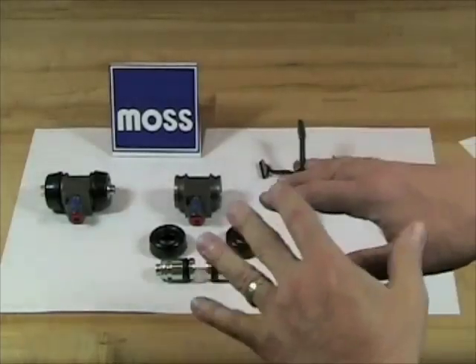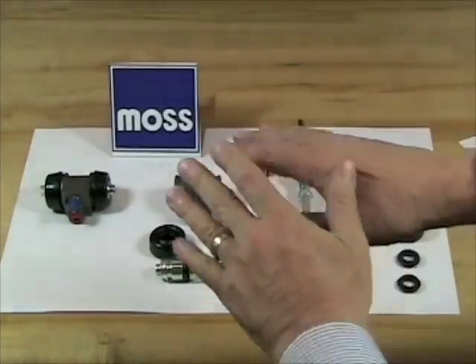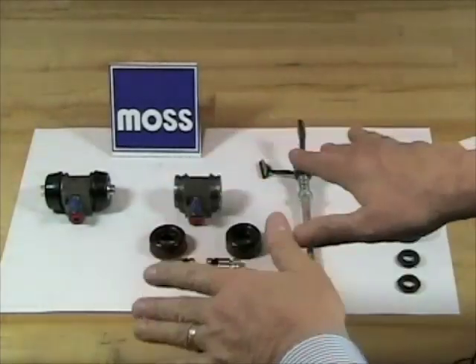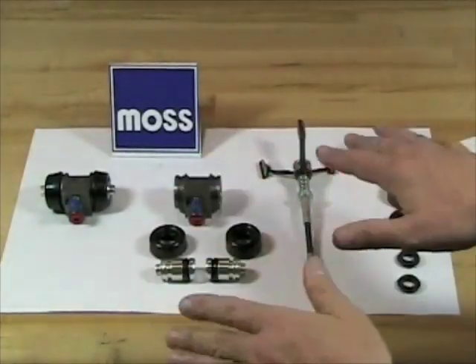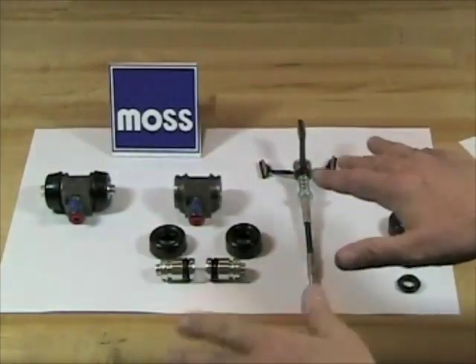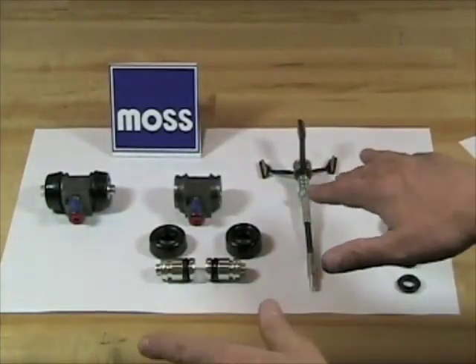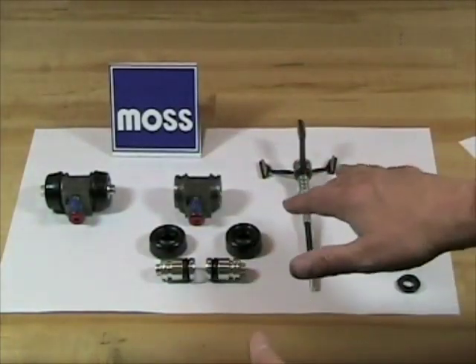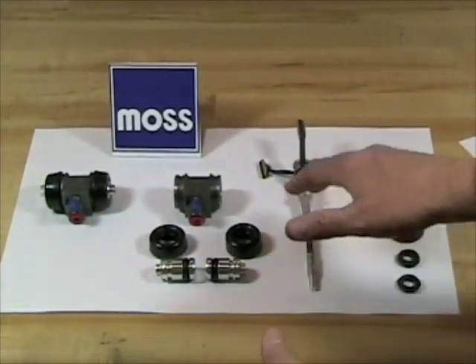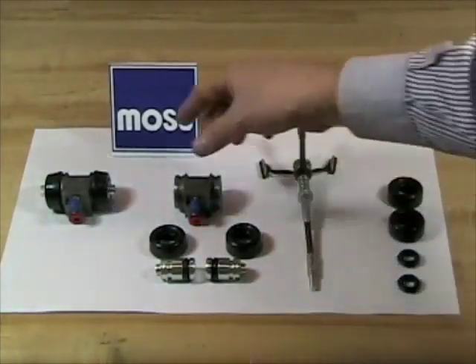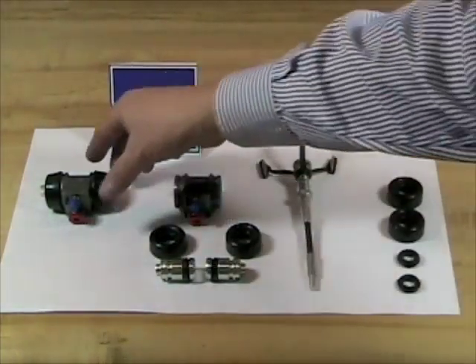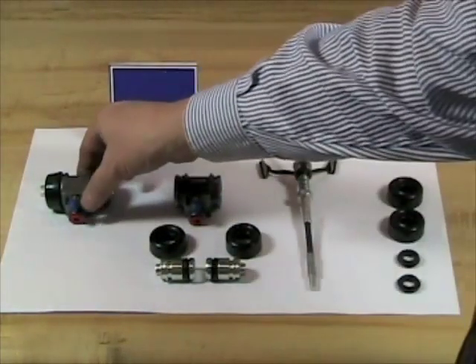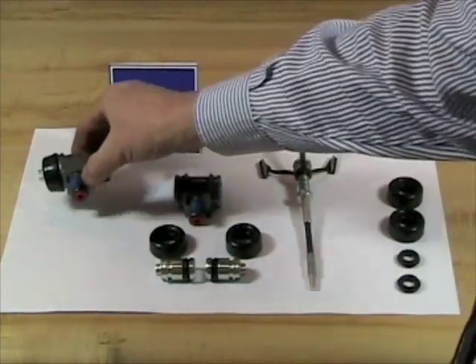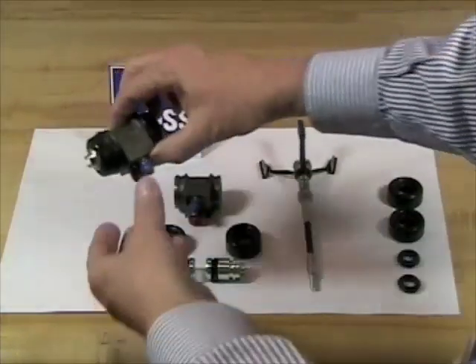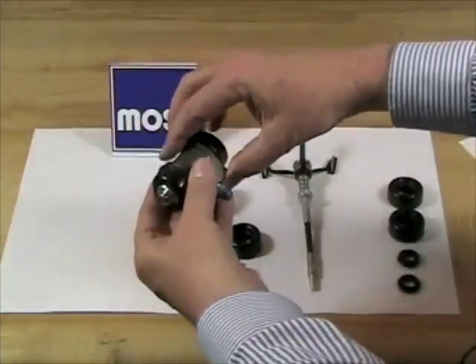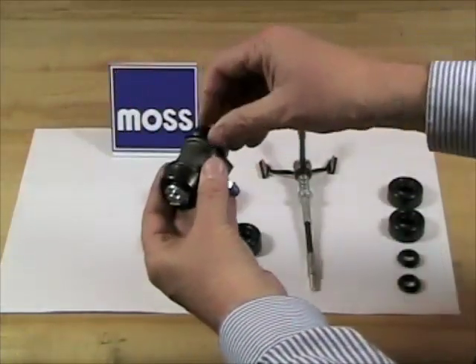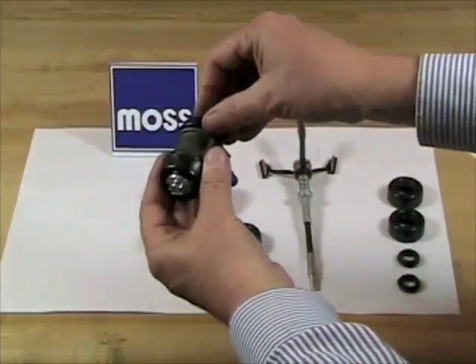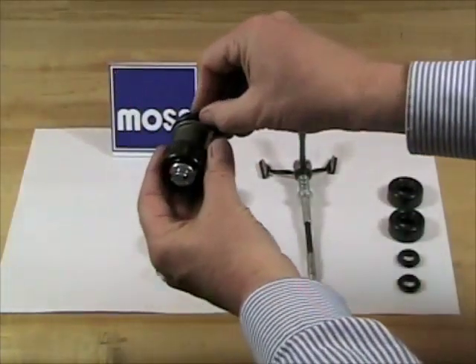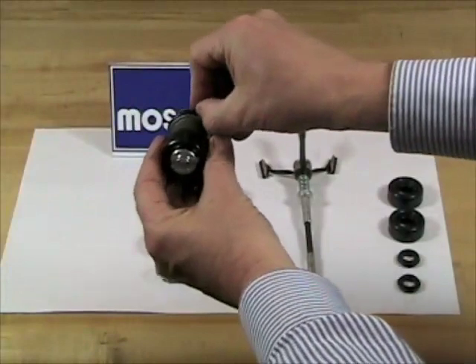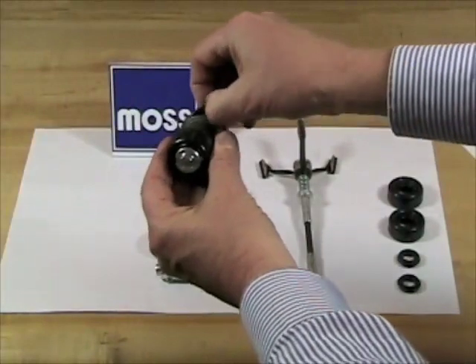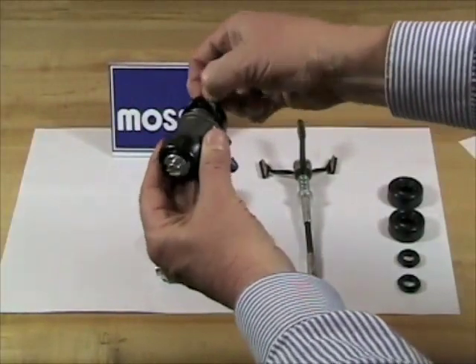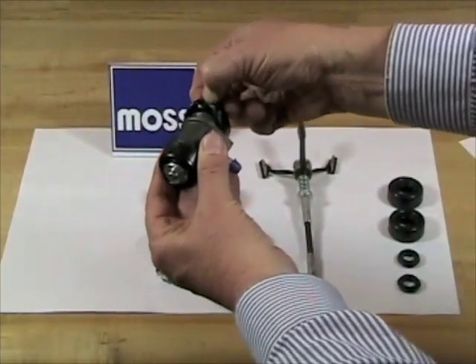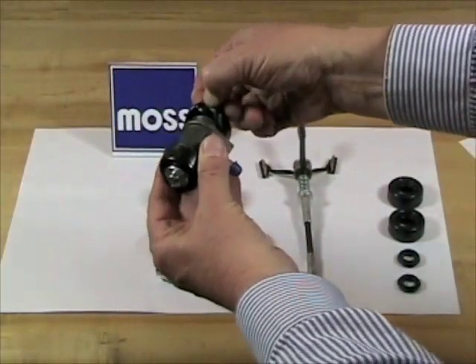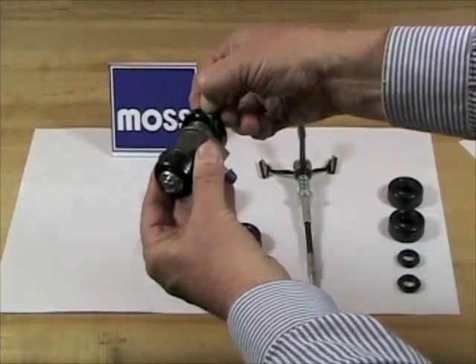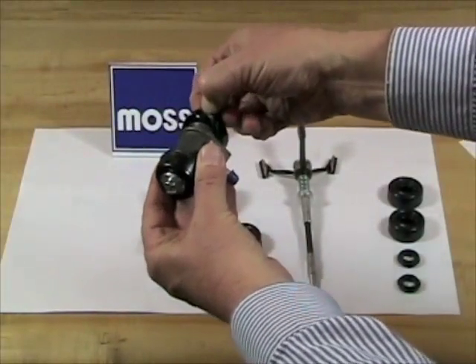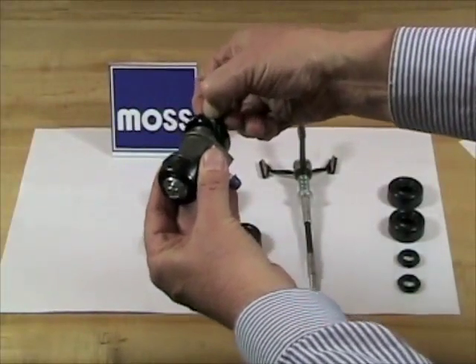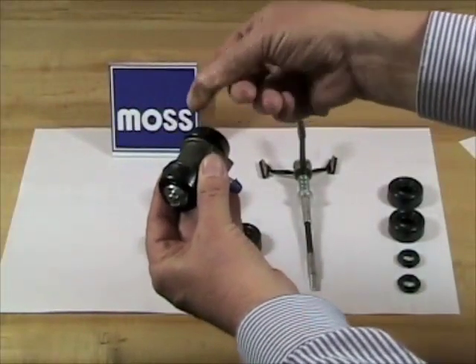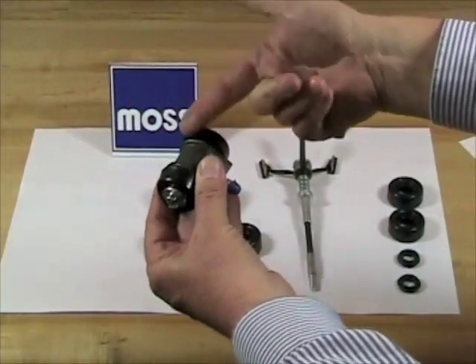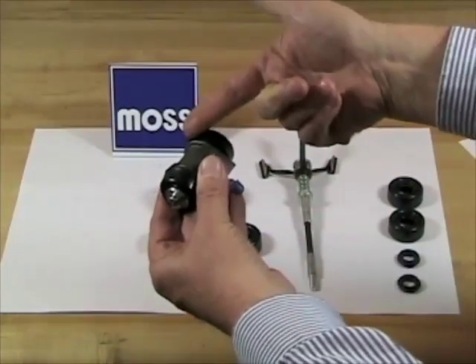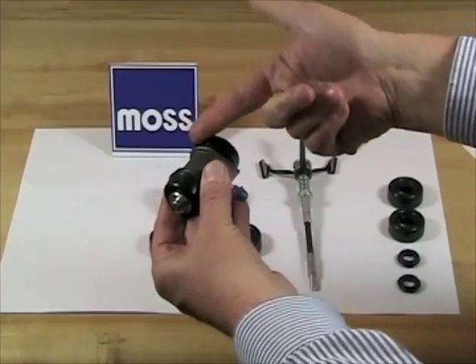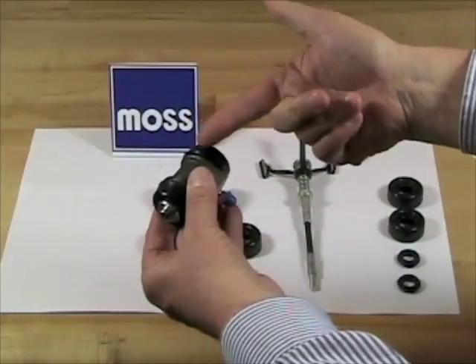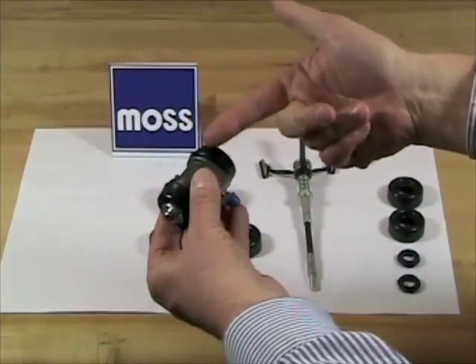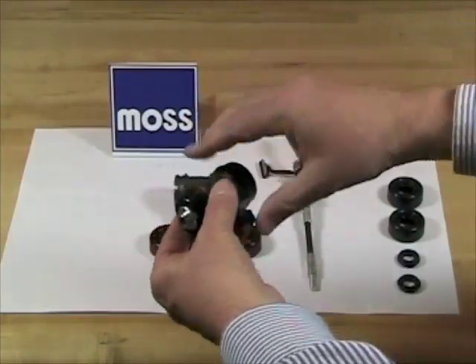If you're mysteriously losing brake fluid, what you want to do is go to your wheel cylinders, peel back the dust boot, and see if you have brake fluid pooling in there. If you do, you've probably found your leak.